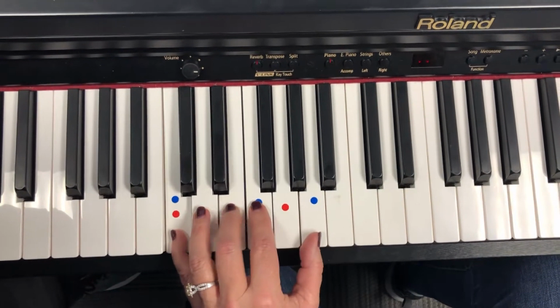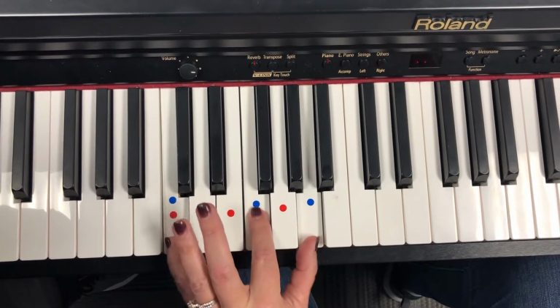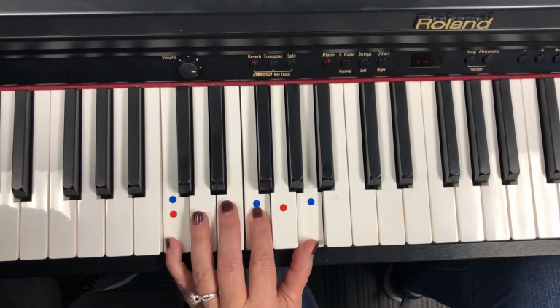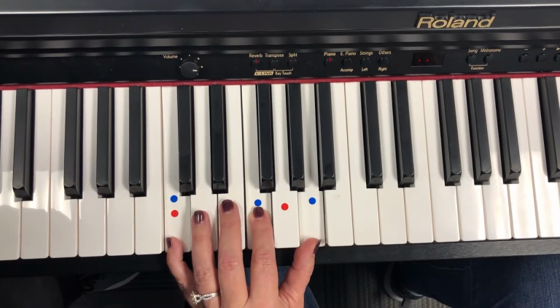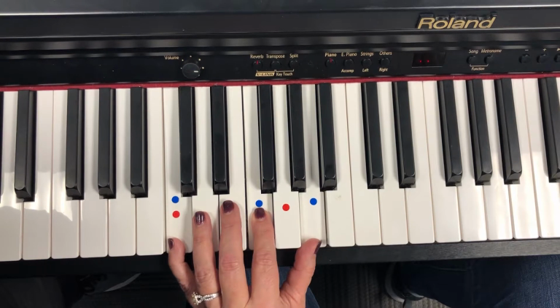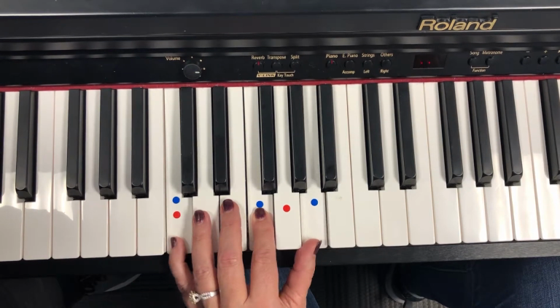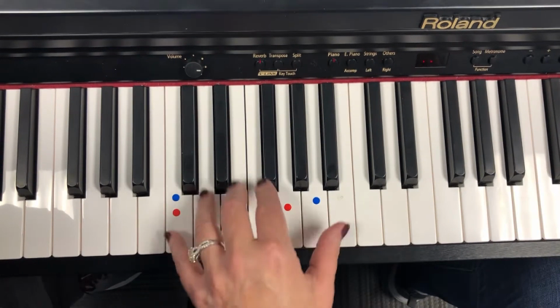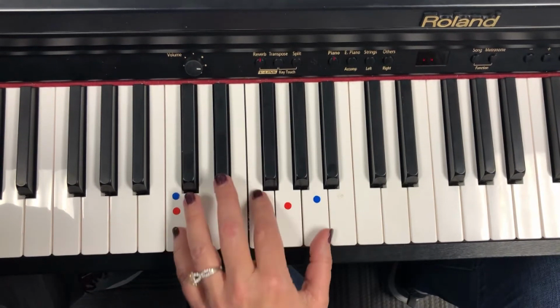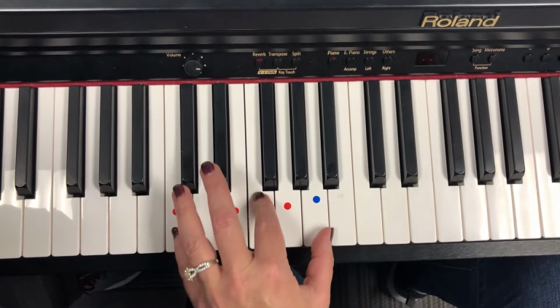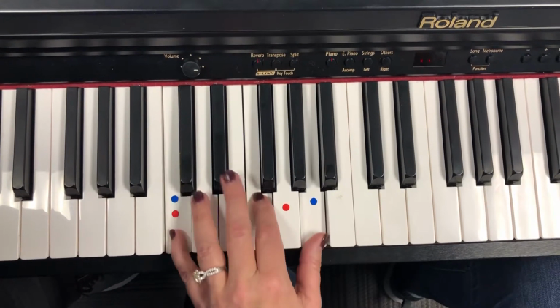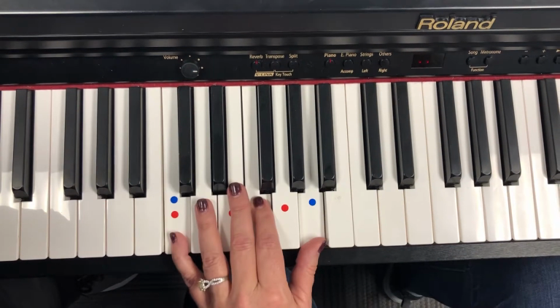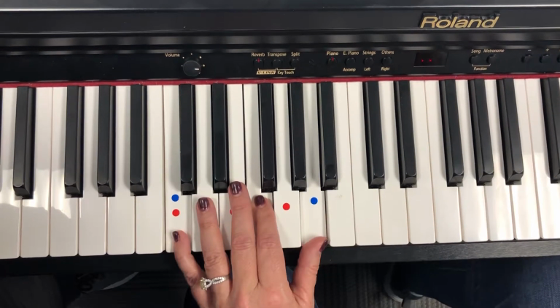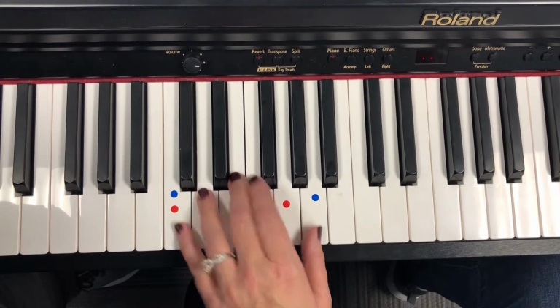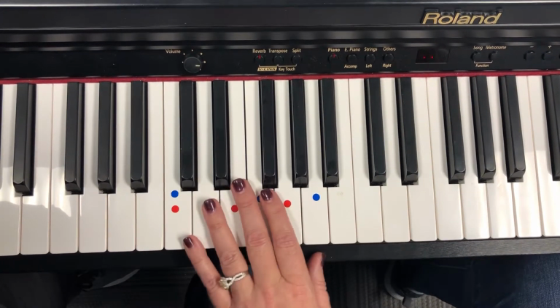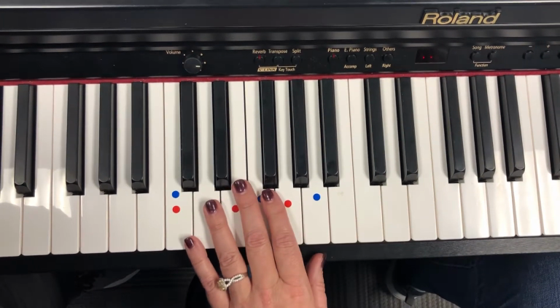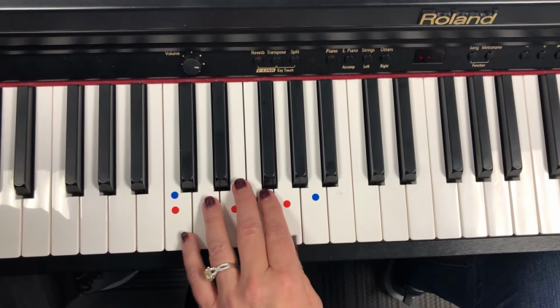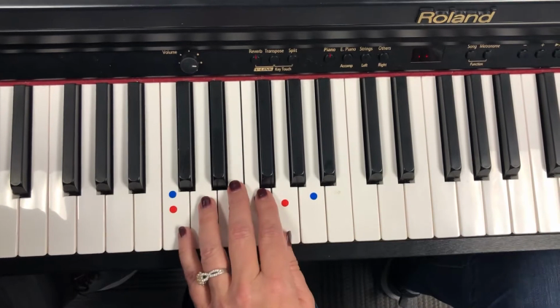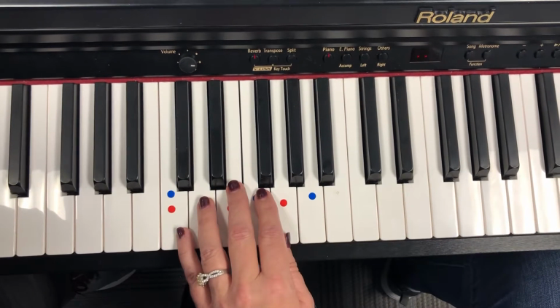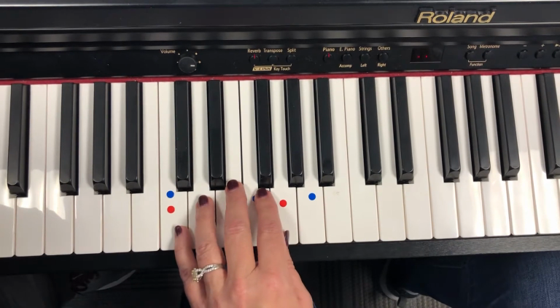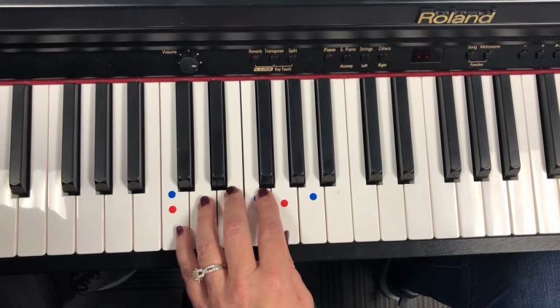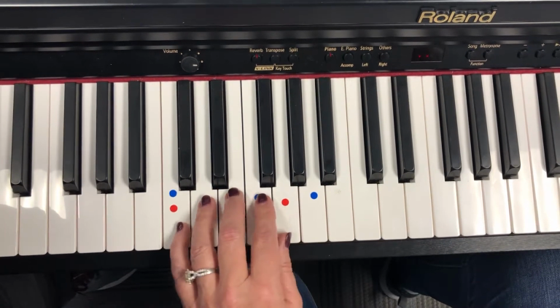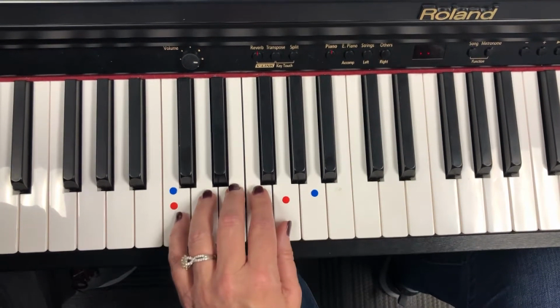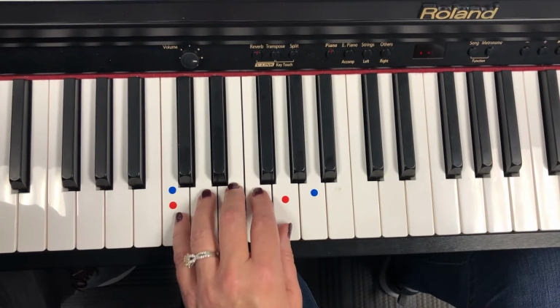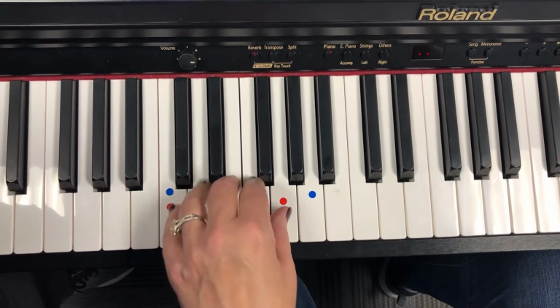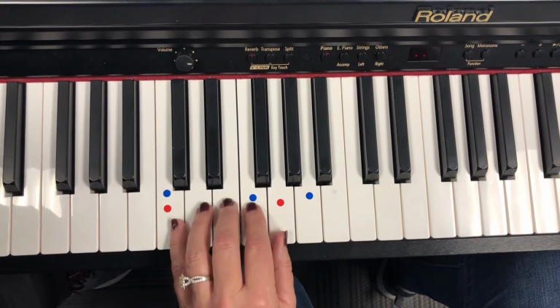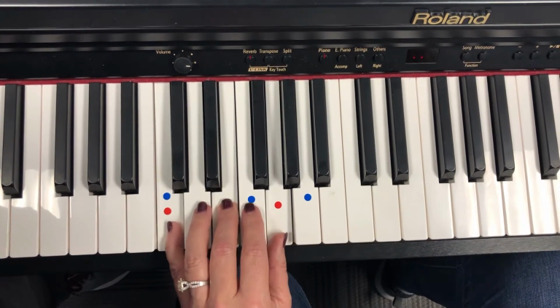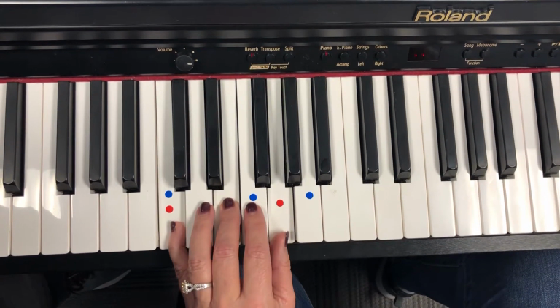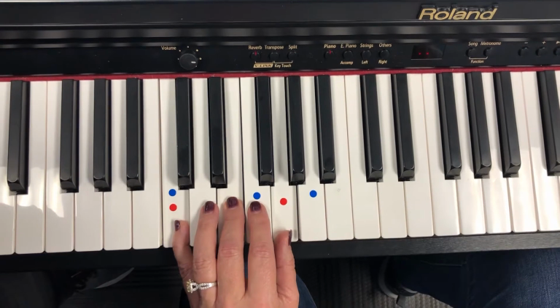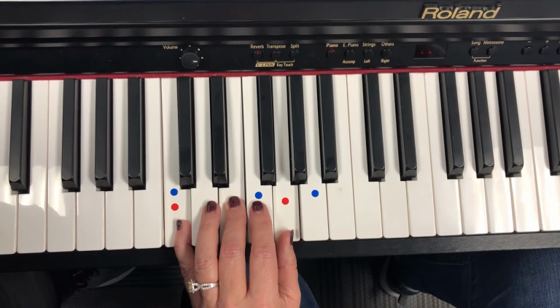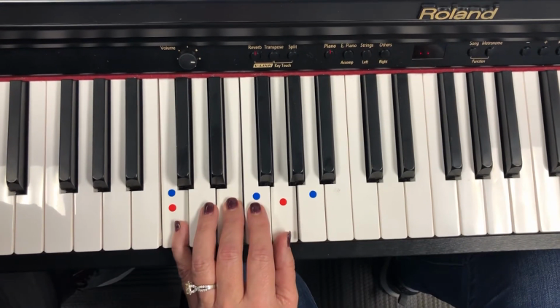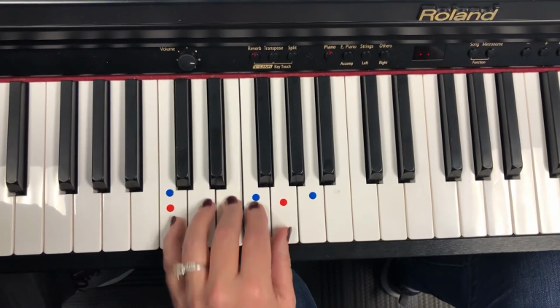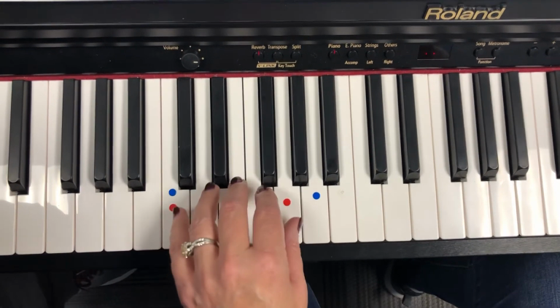Blue. One, two, five. Next. Yellow is the chord that leads us back to red. So there you go.